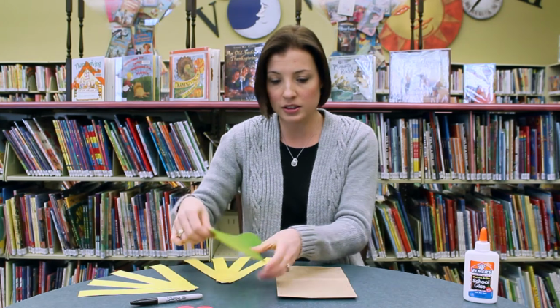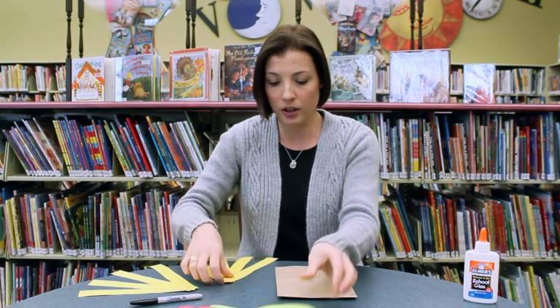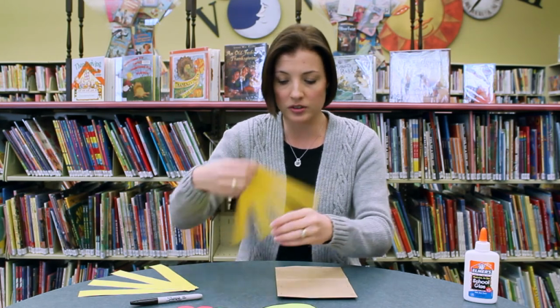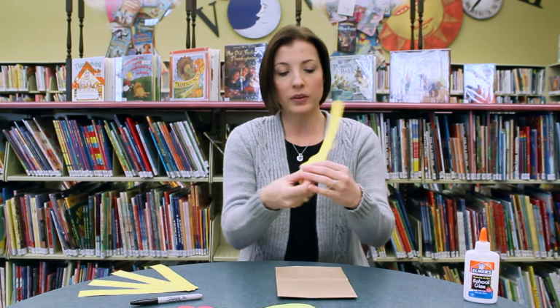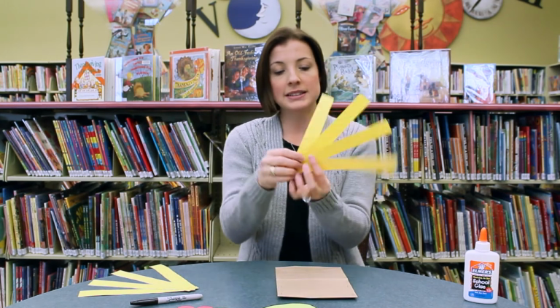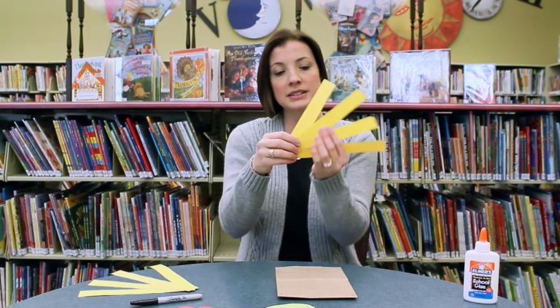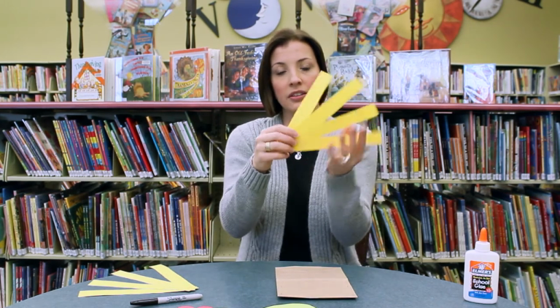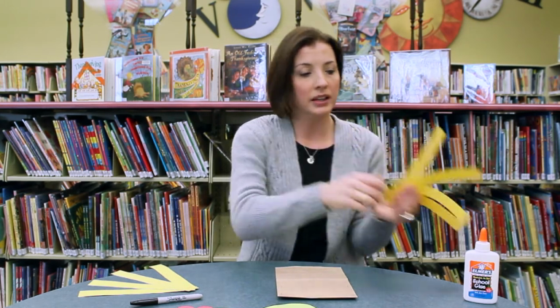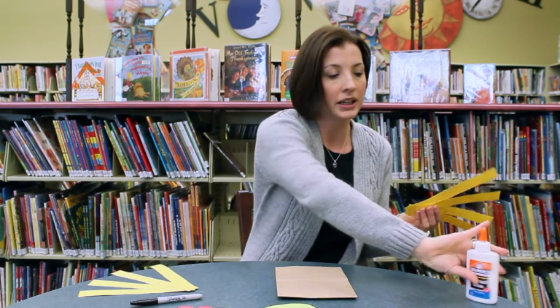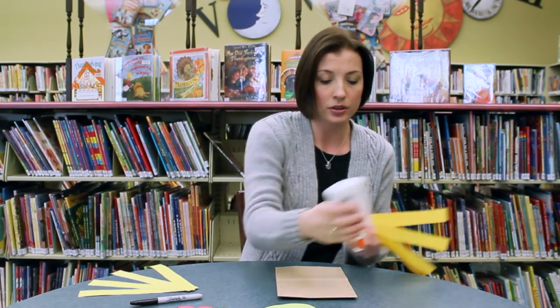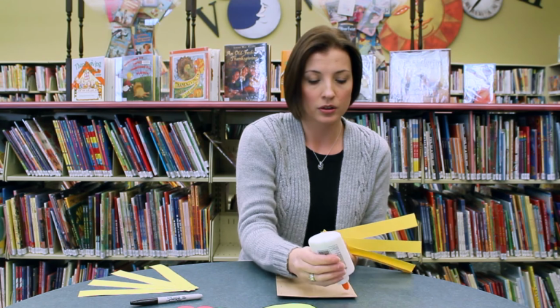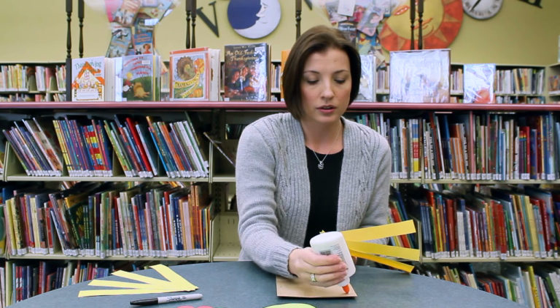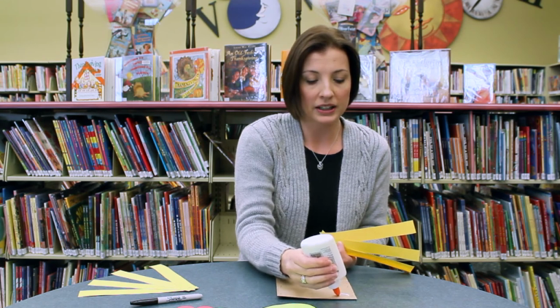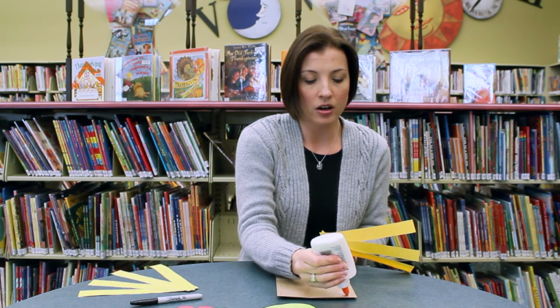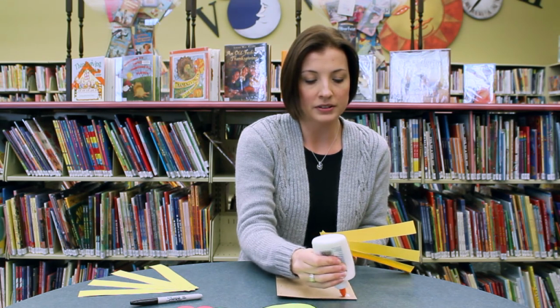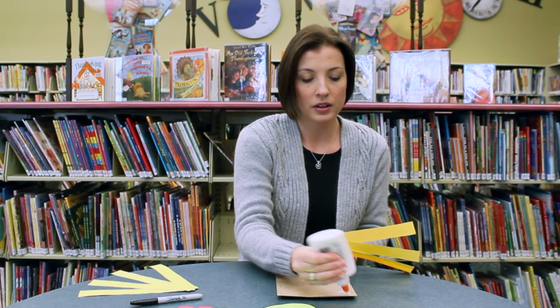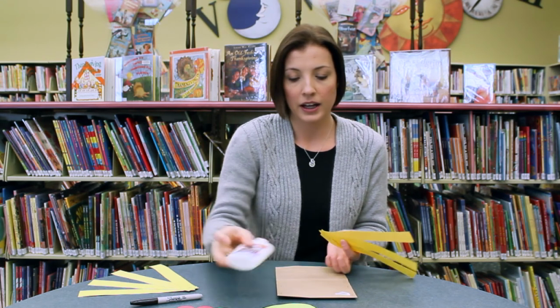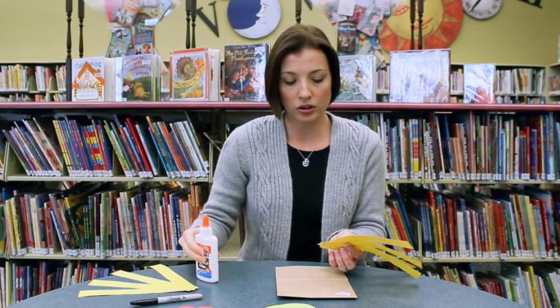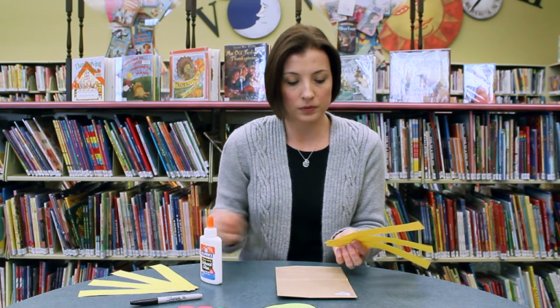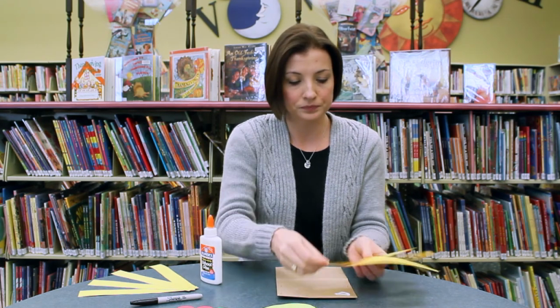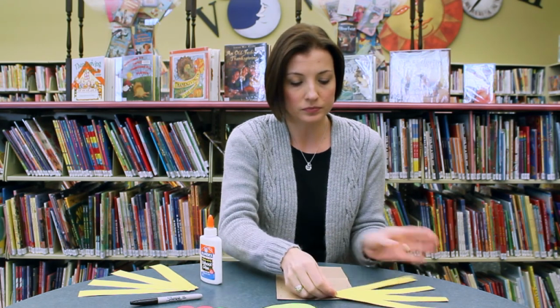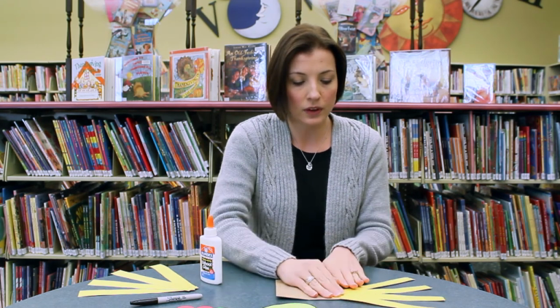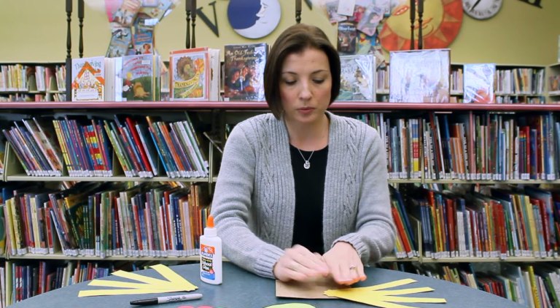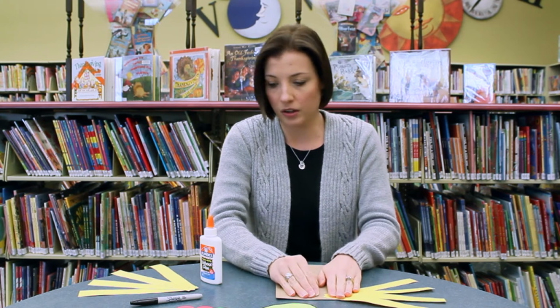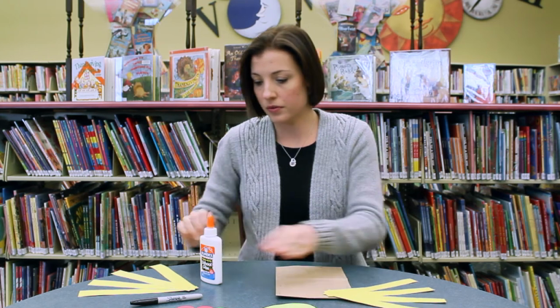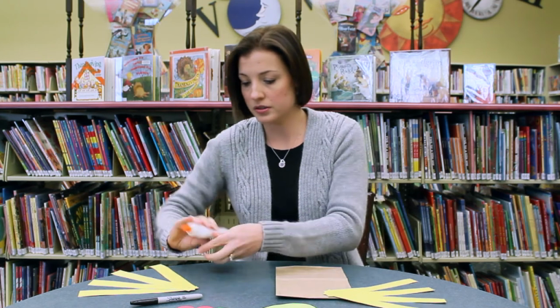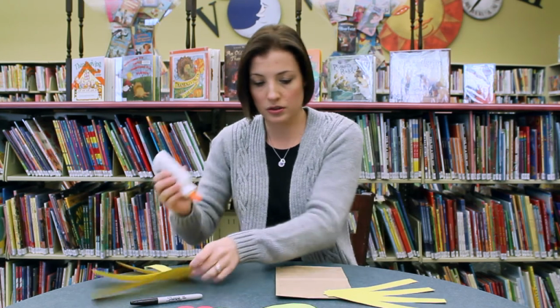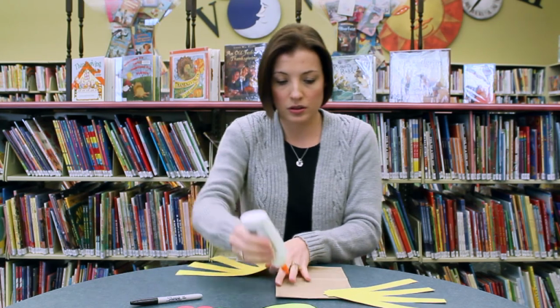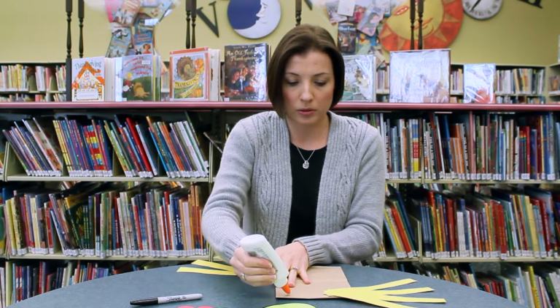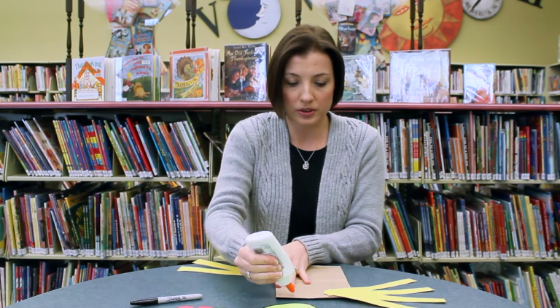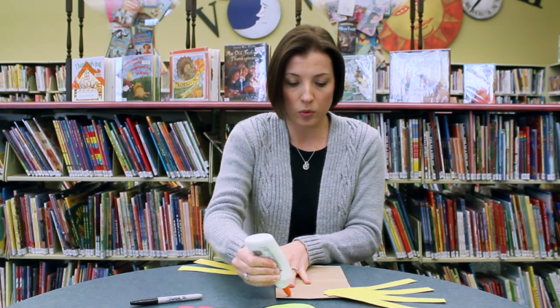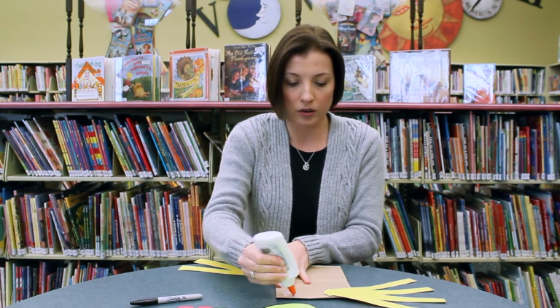Let's glue his hair on first. I went ahead and stapled his hair together to make it a little bit easier, that way we didn't have all kinds of hair to glue on. I'm going to put that on first. Come over here and put some more hair on.